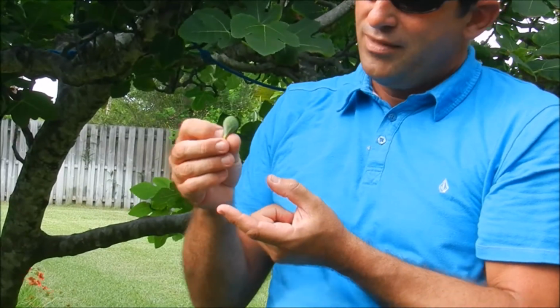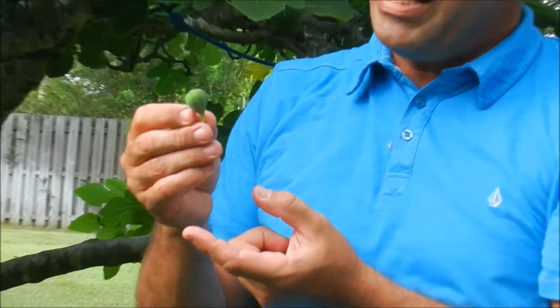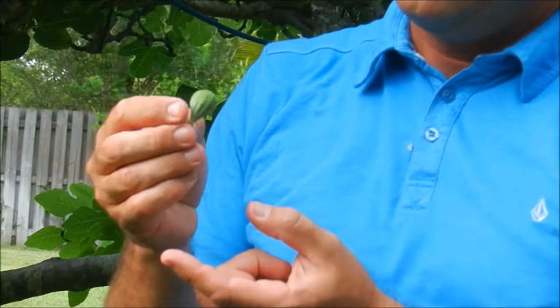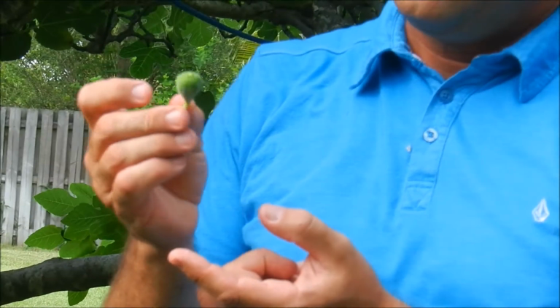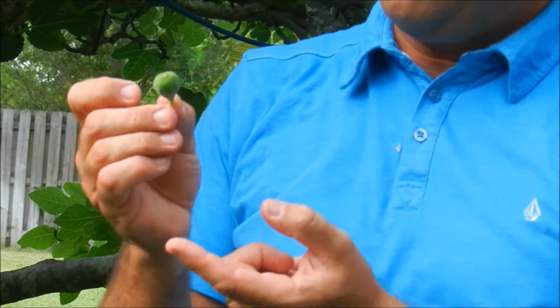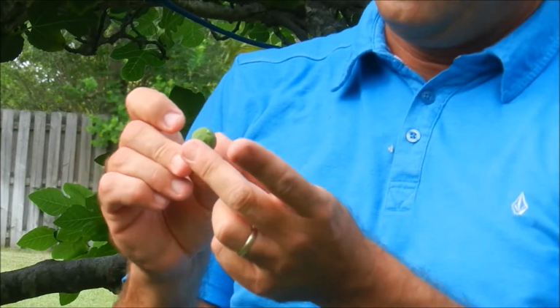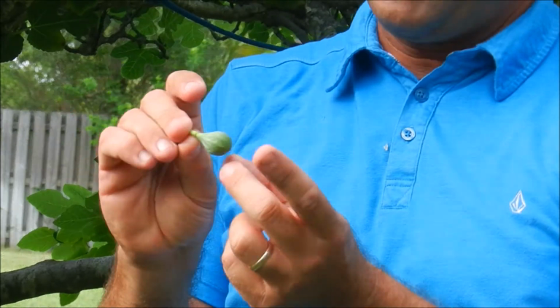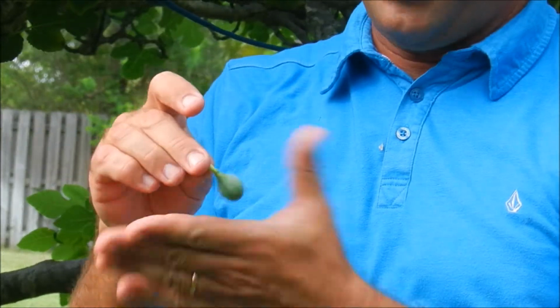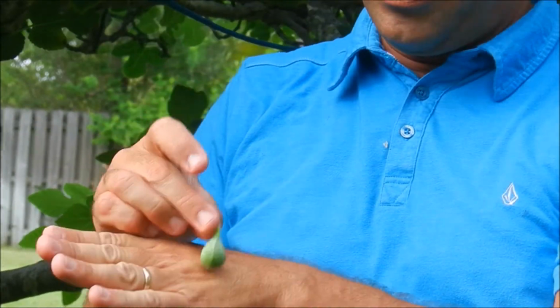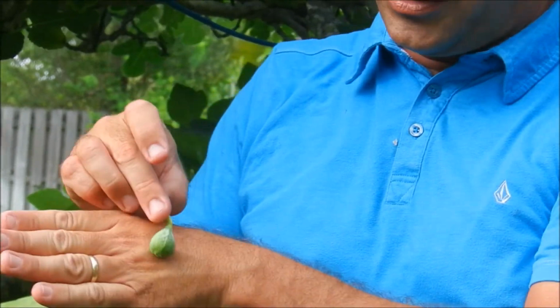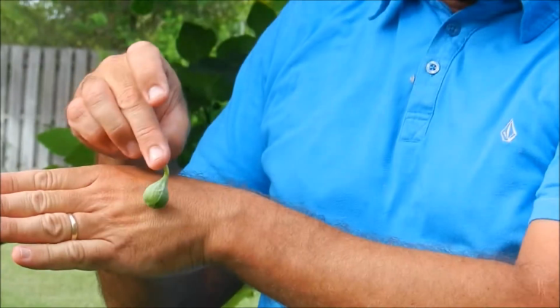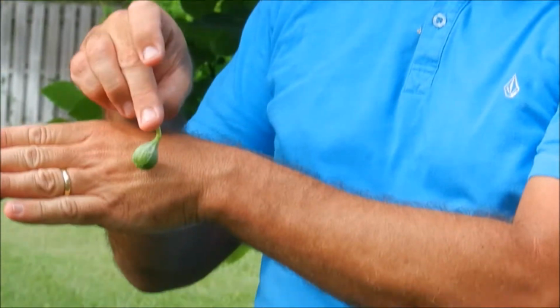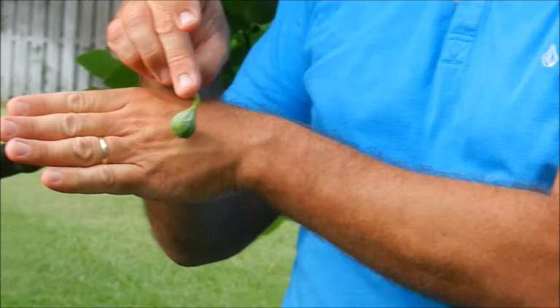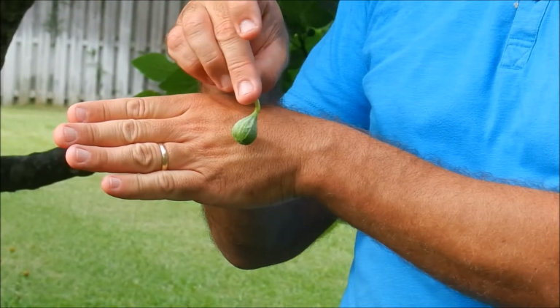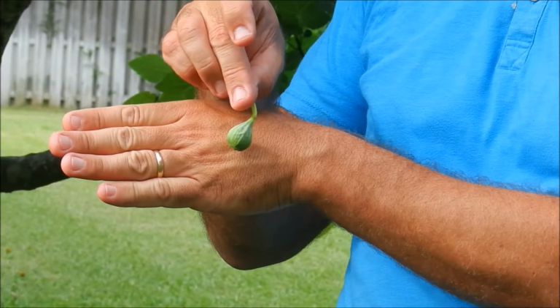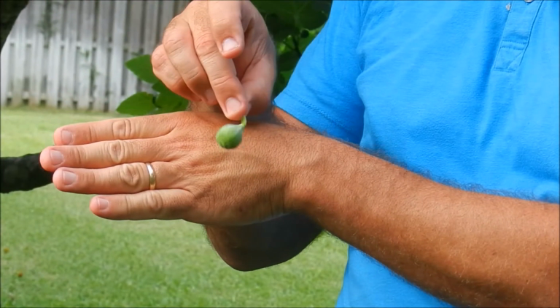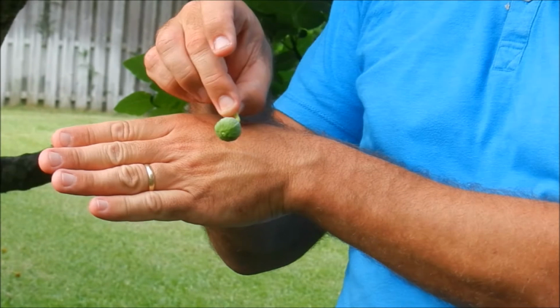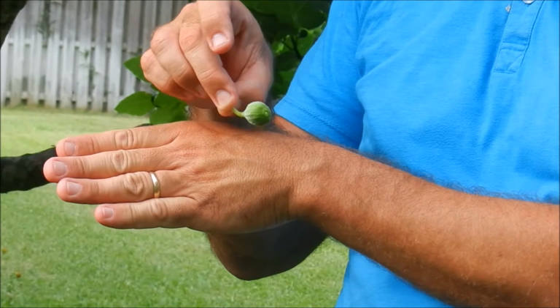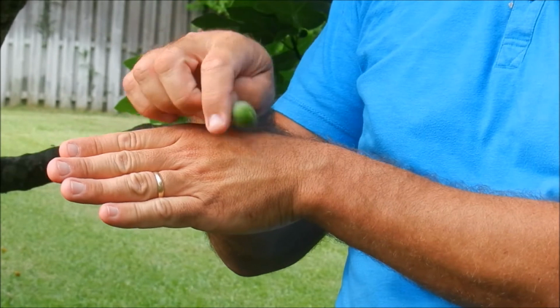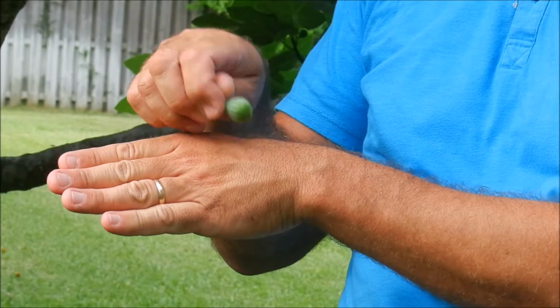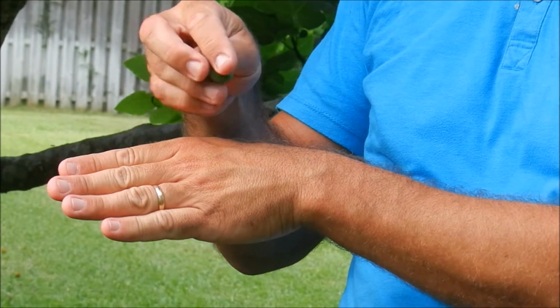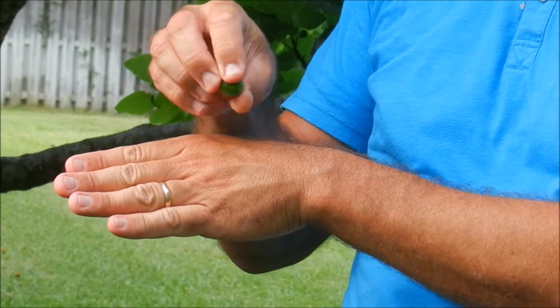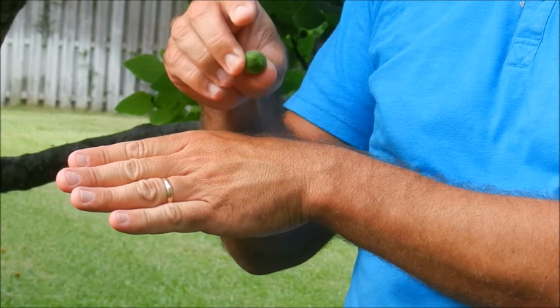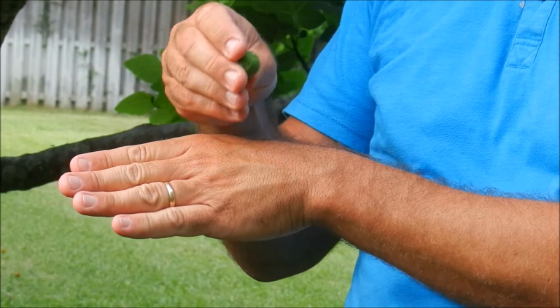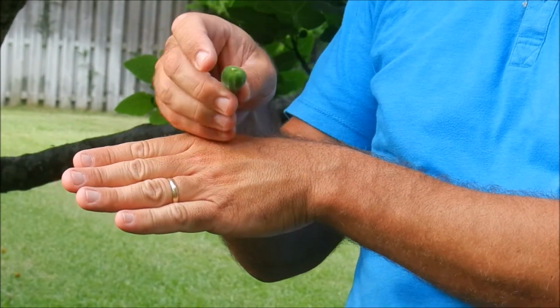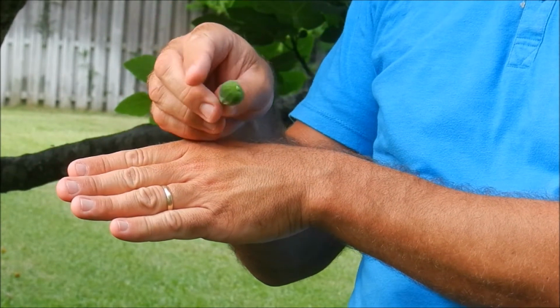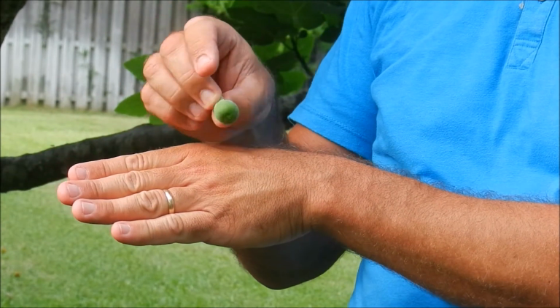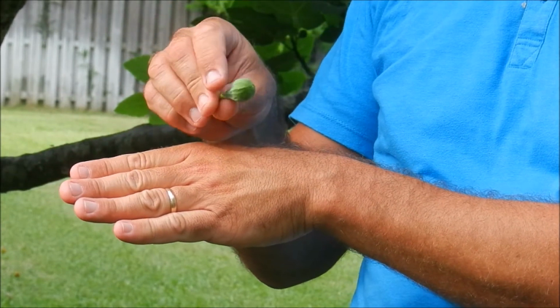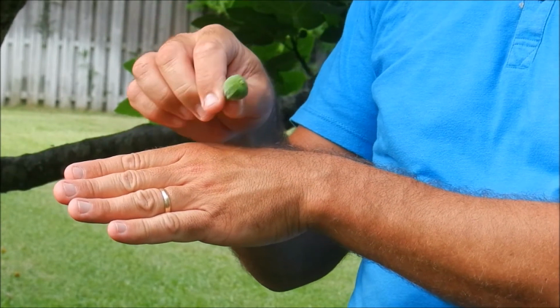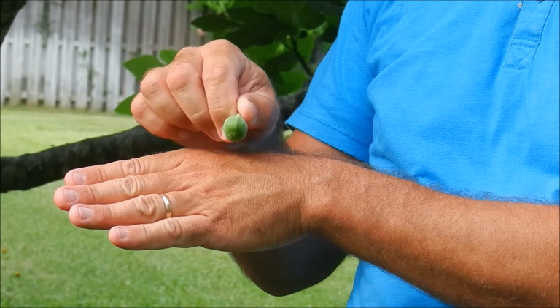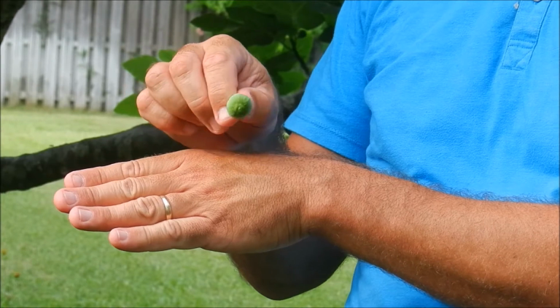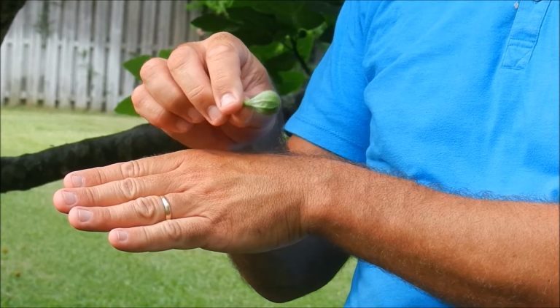This is May. This is about what the fig looks like this time of year — very small, very hard, but it will grow dramatically over the next couple of weeks.